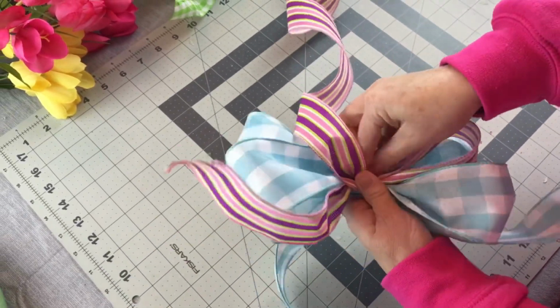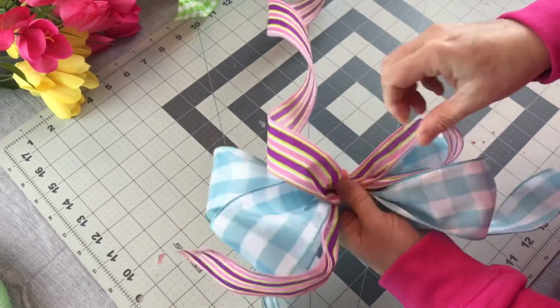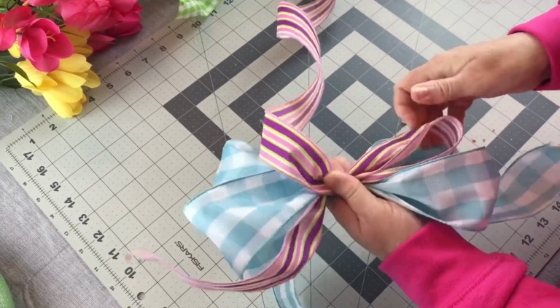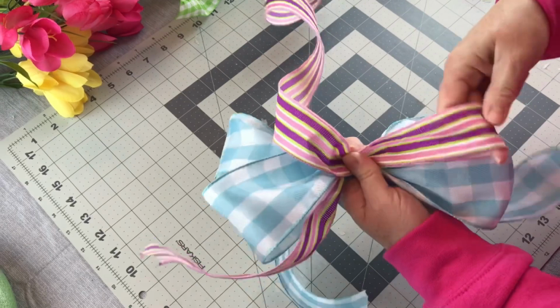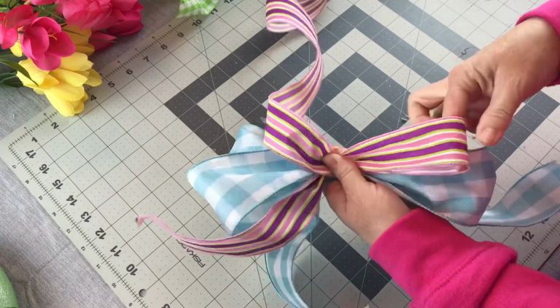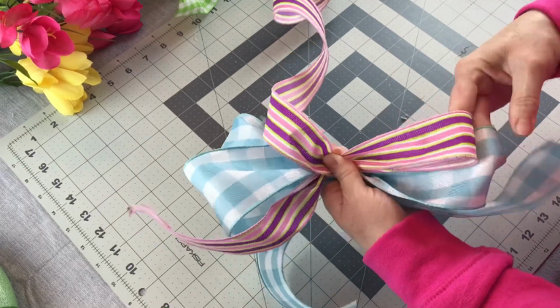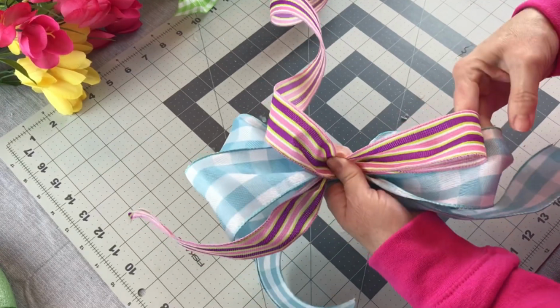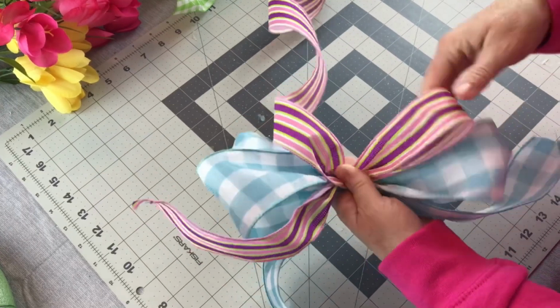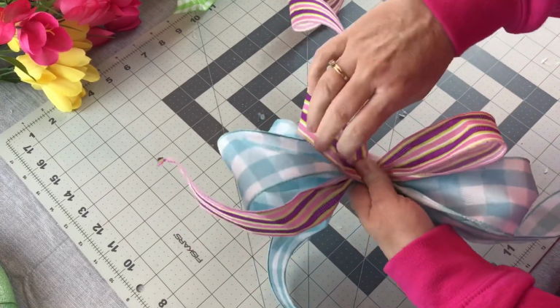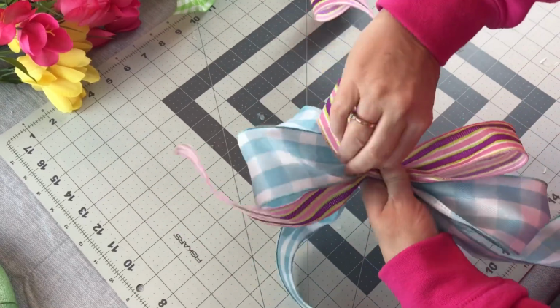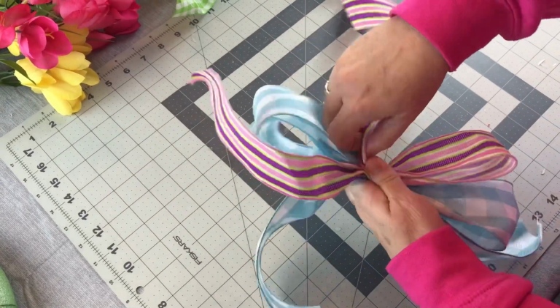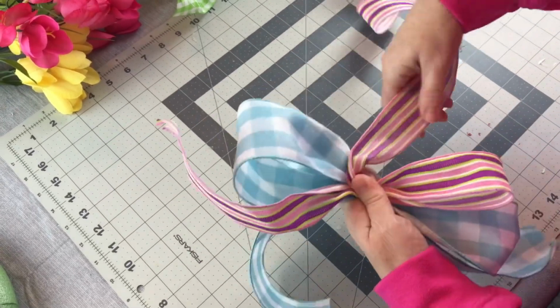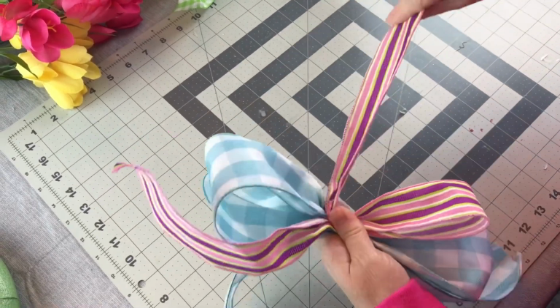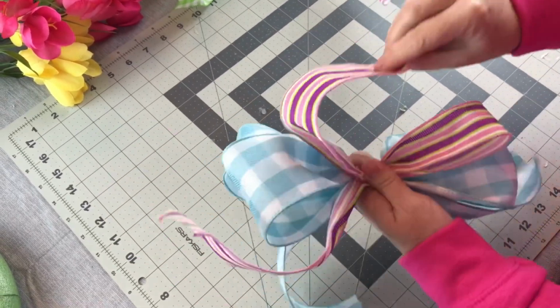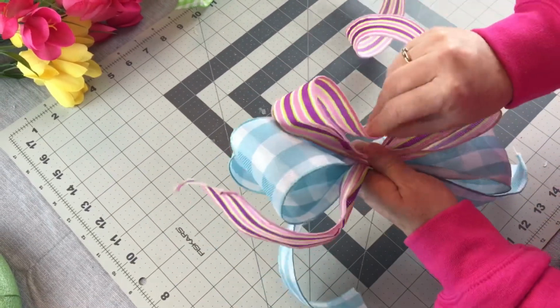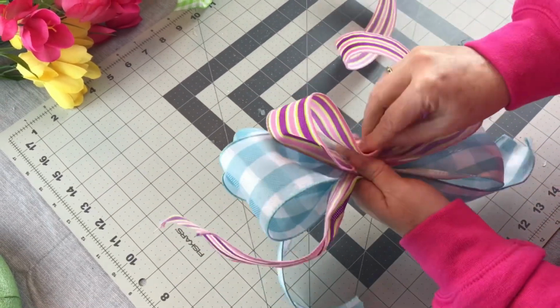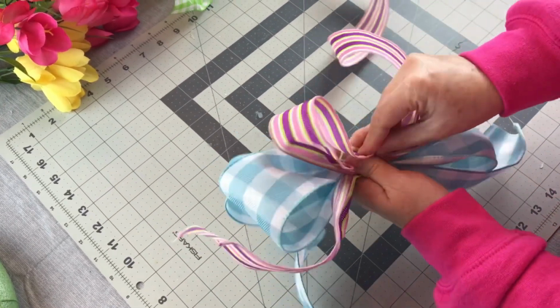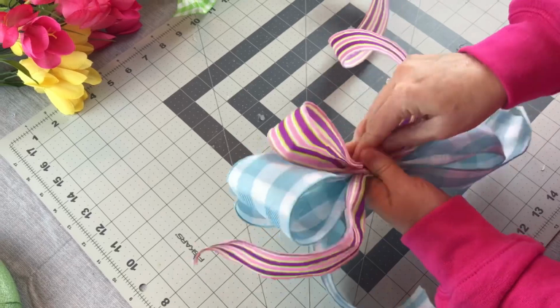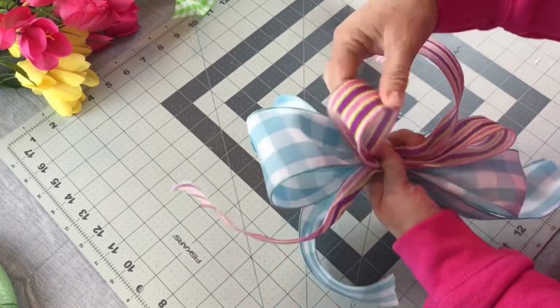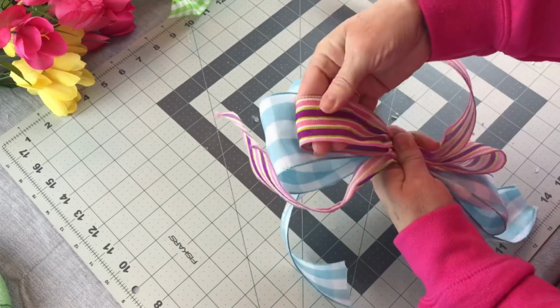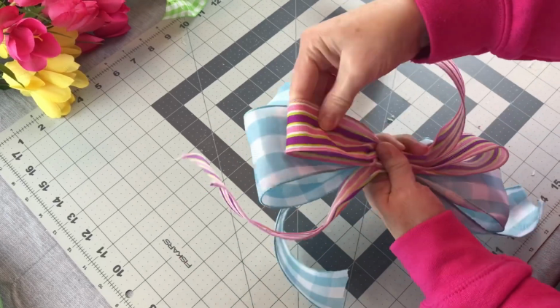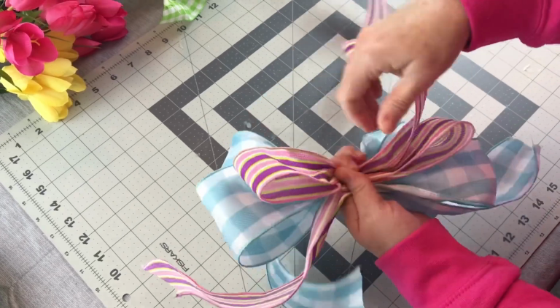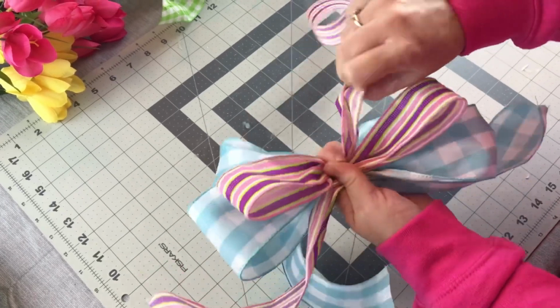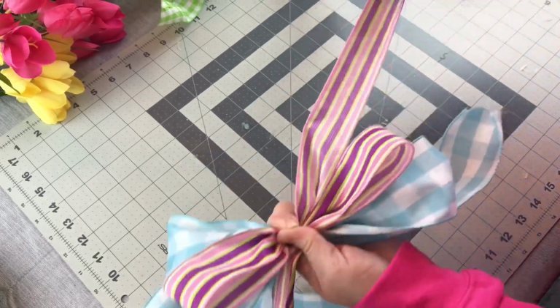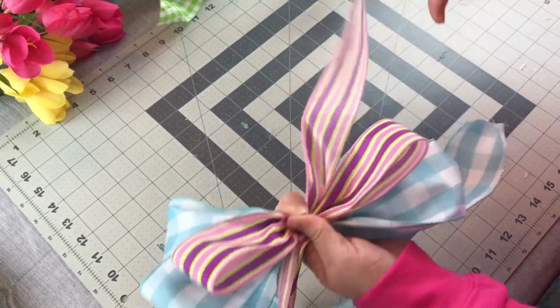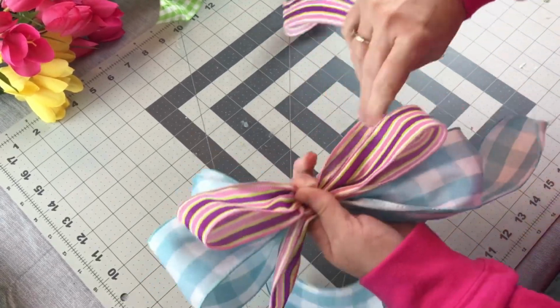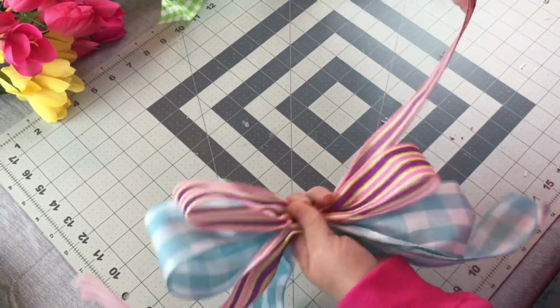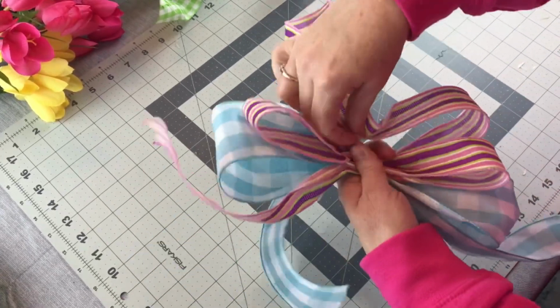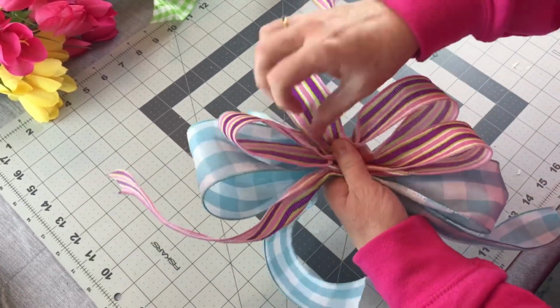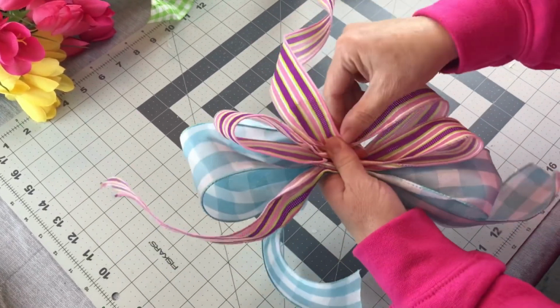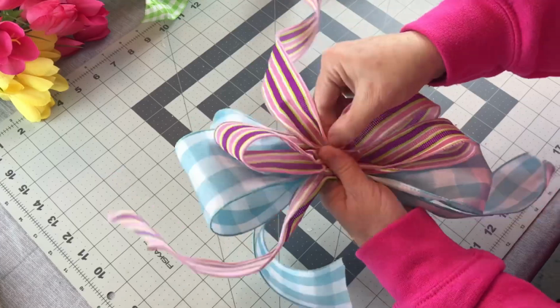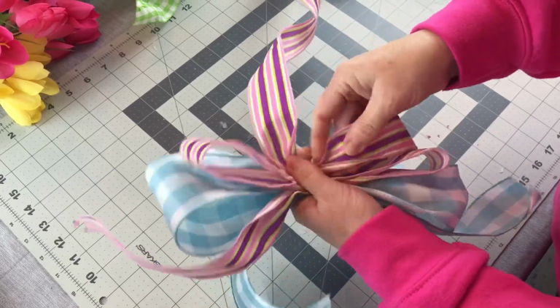So I let out a tail, making a loop, making my loops a little bit smaller with the 1.5 inch width ribbon. And then I'm going to do two loops on the left and two loops on the right with the pretty striped ribbon.